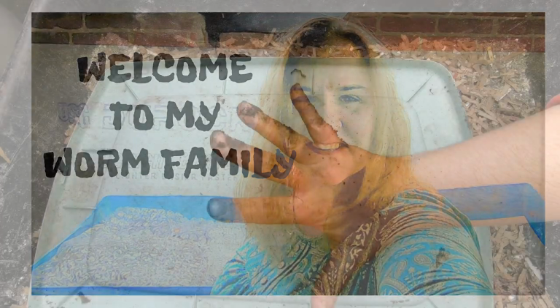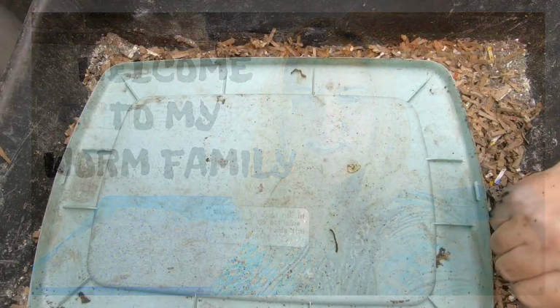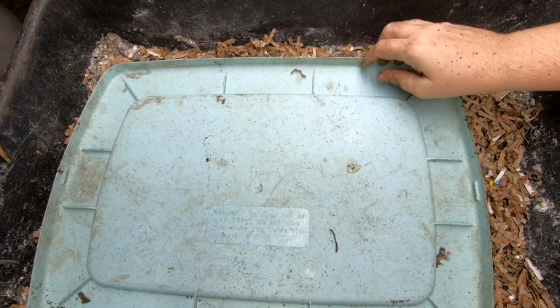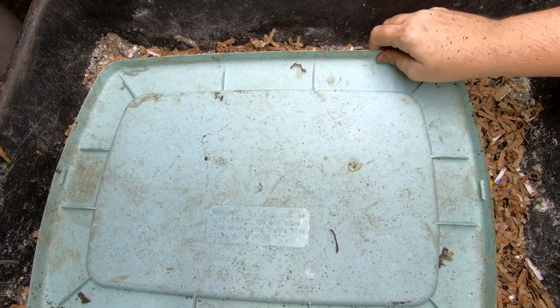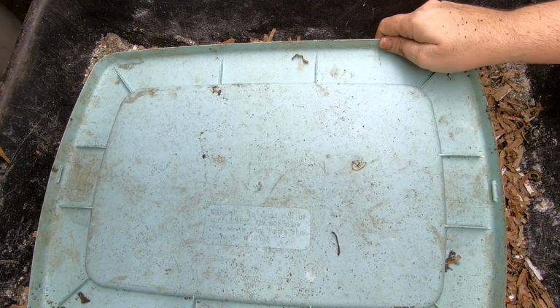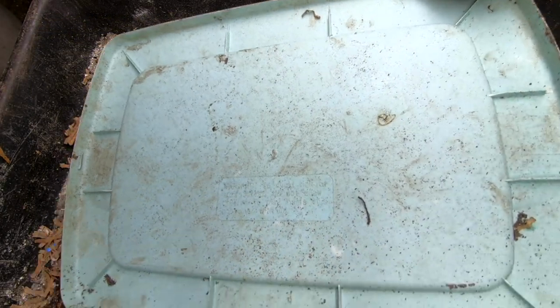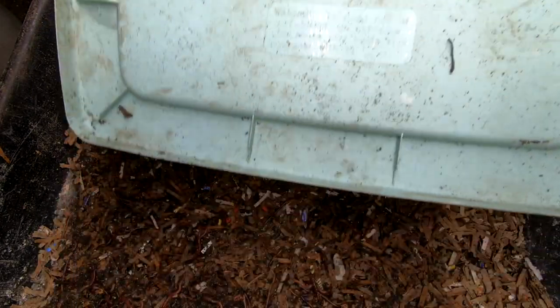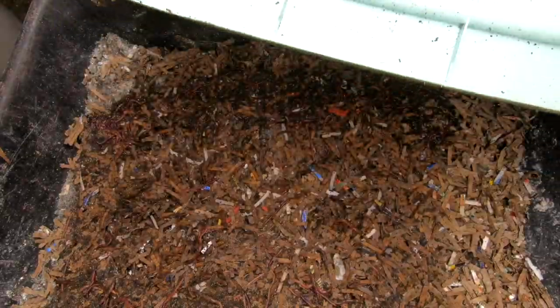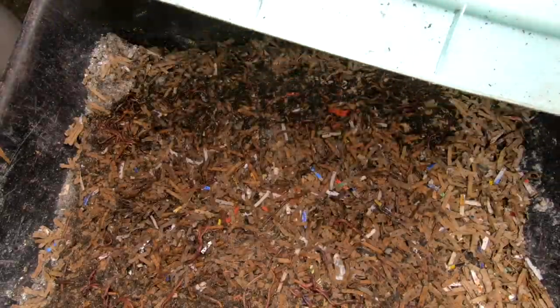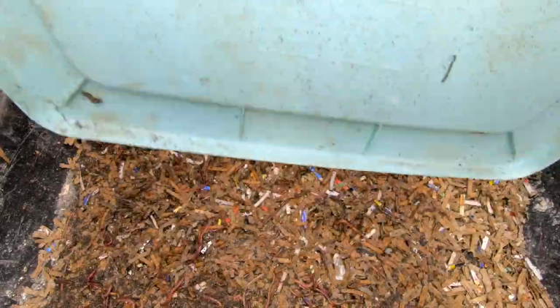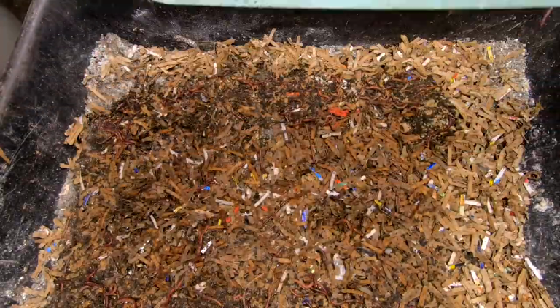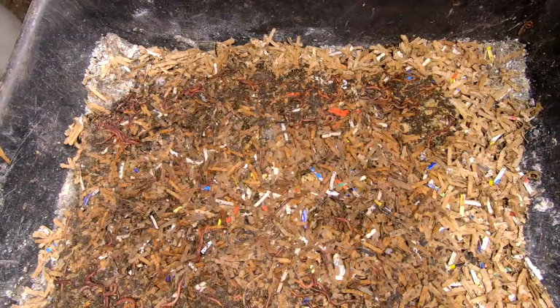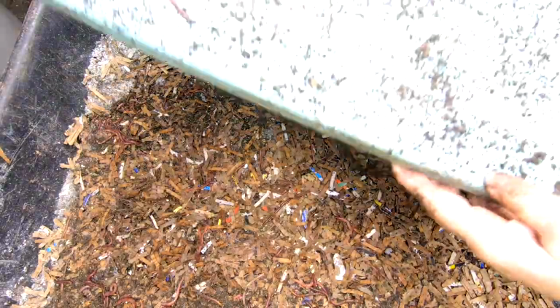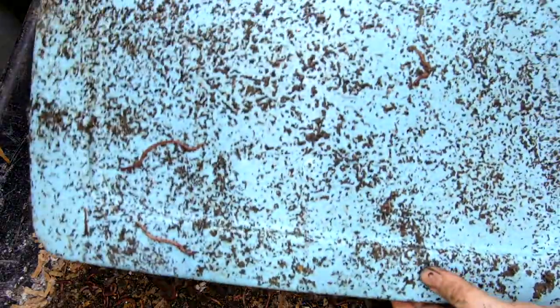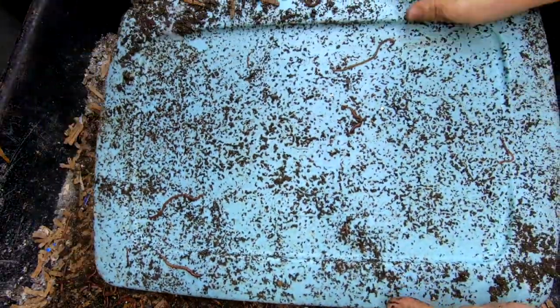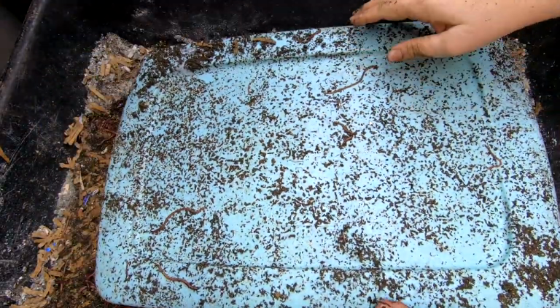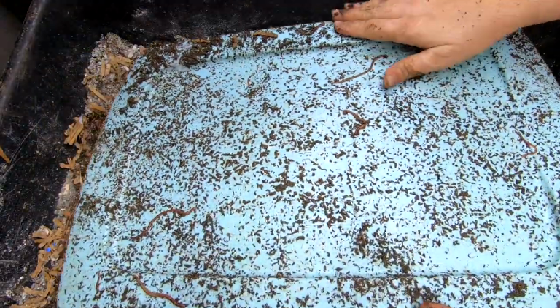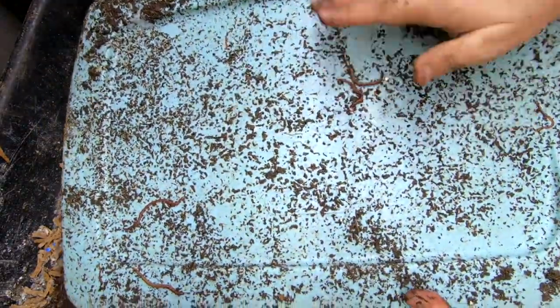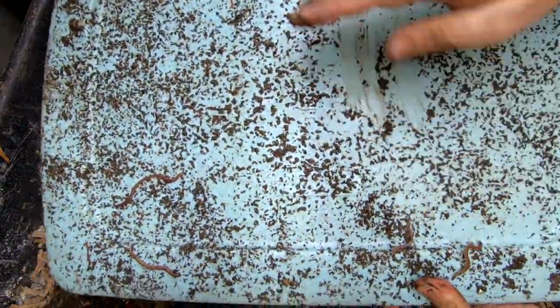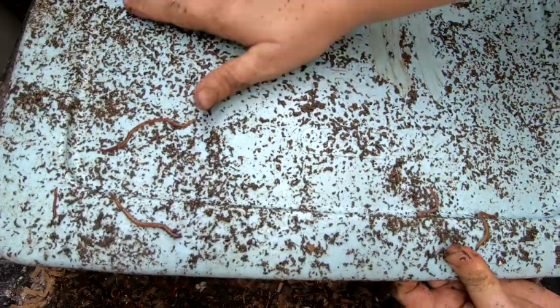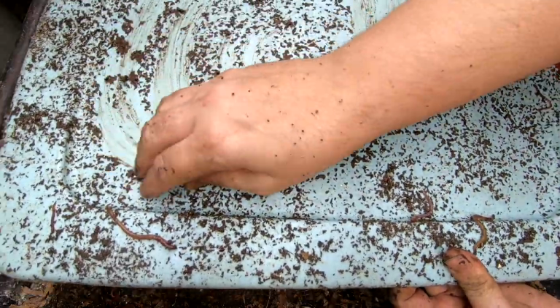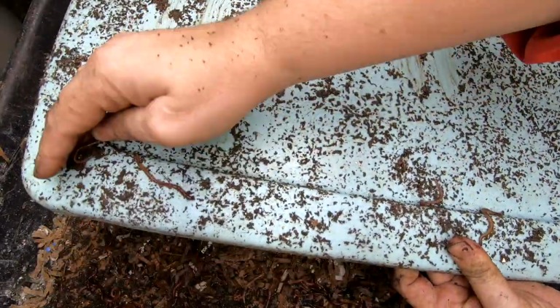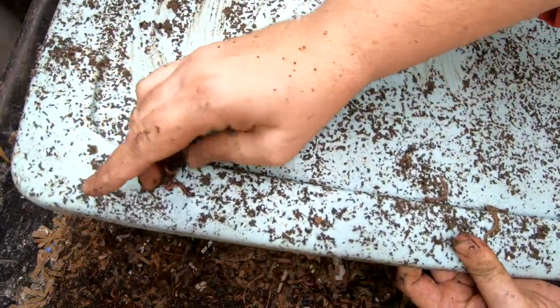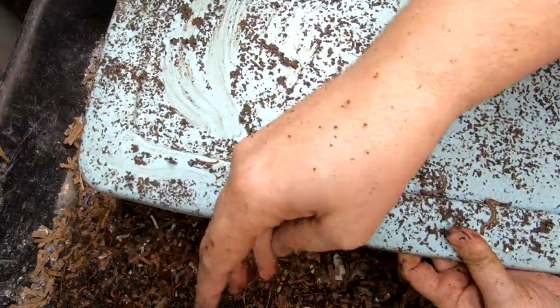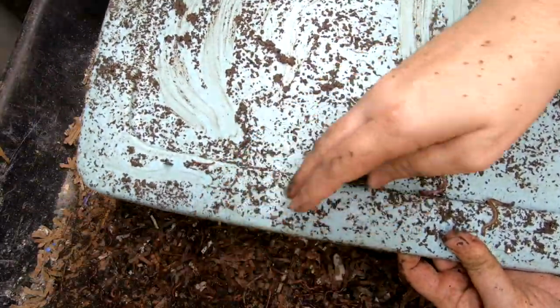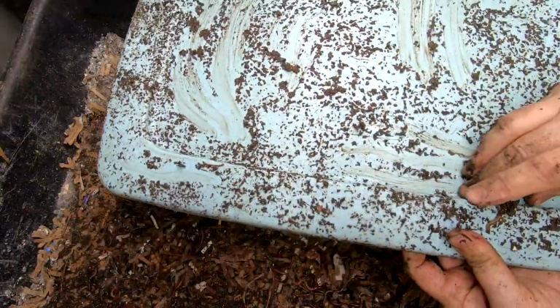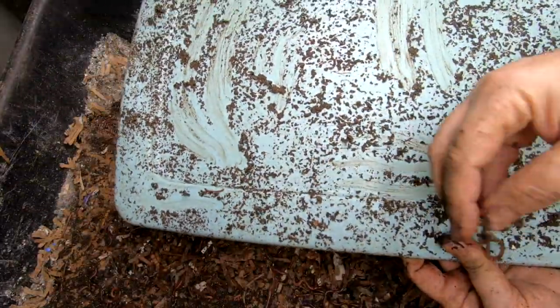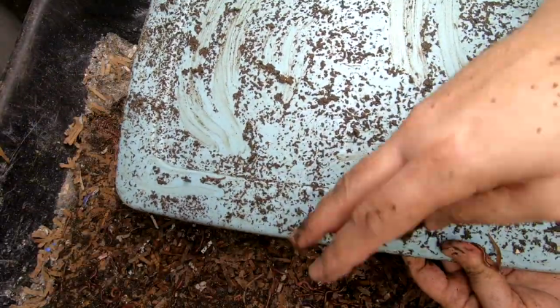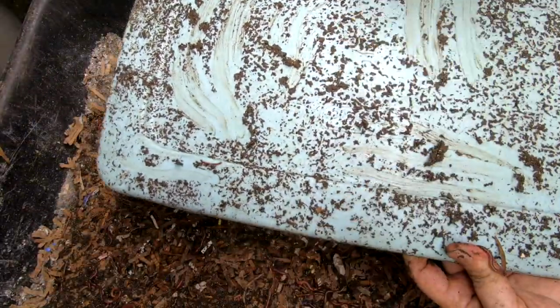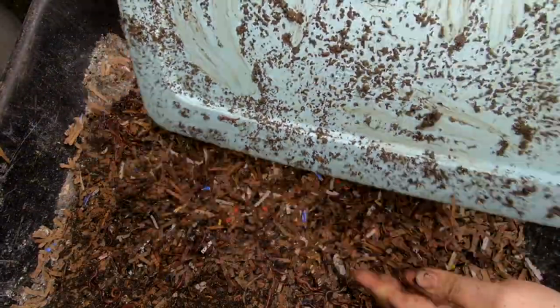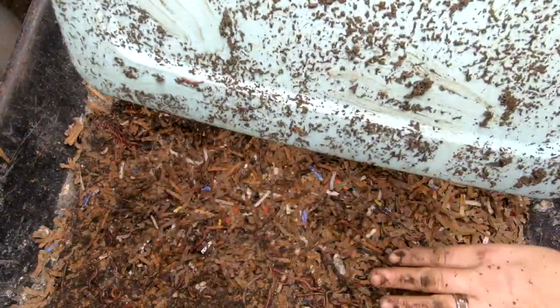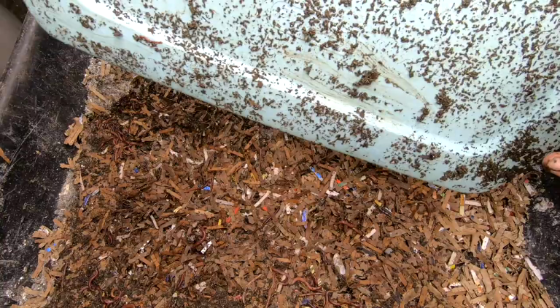Hey guys, it's Anner at Plant Obsessed and we're going to take a look in on the worm chow bin. These guys are sticking to their lid, but it is keeping the moisture in so that'll work.